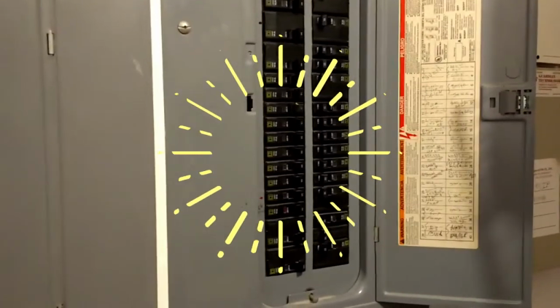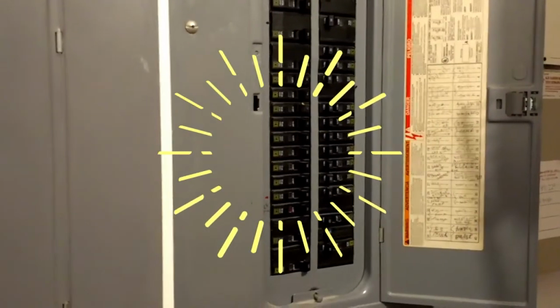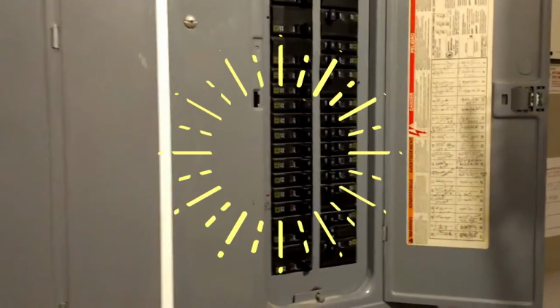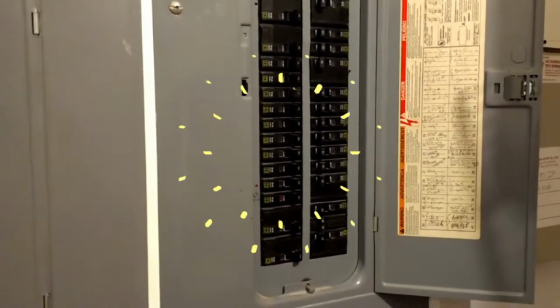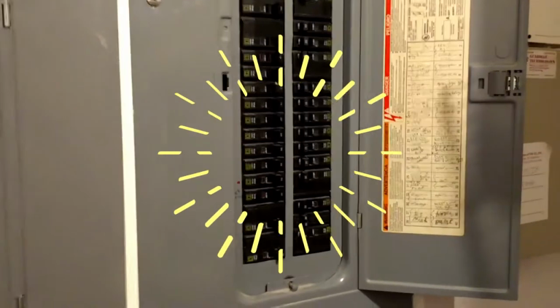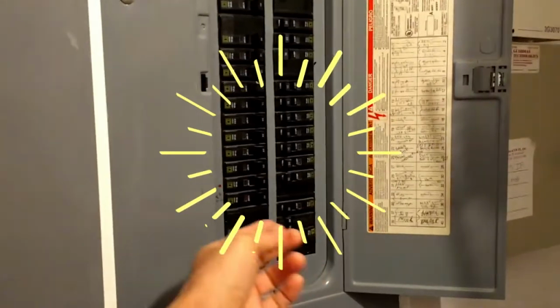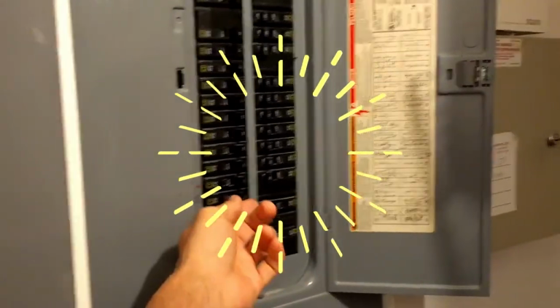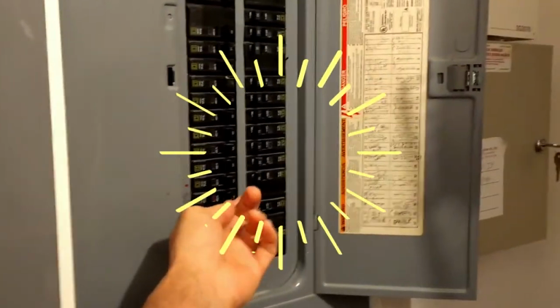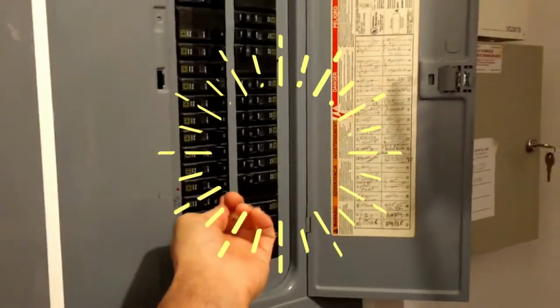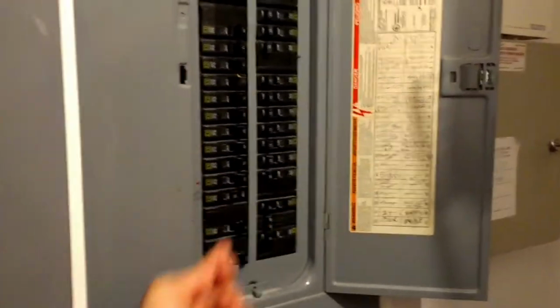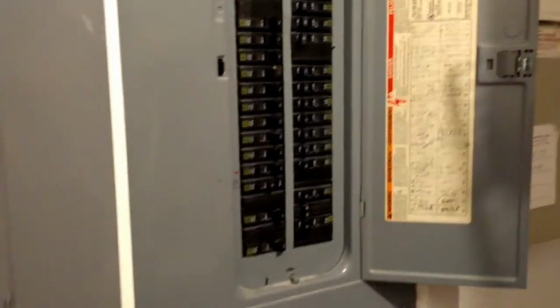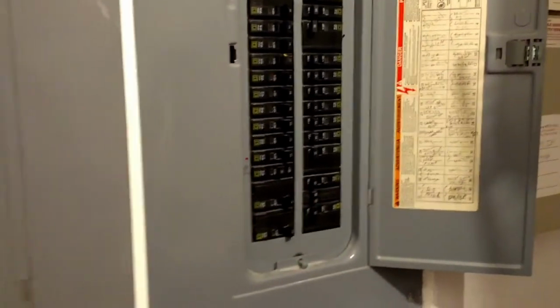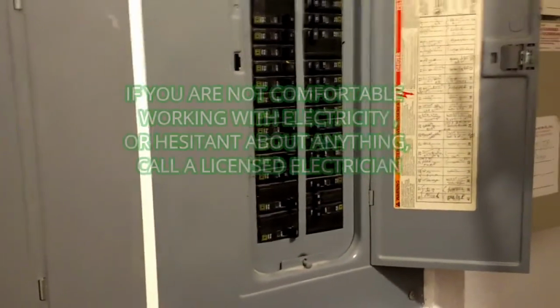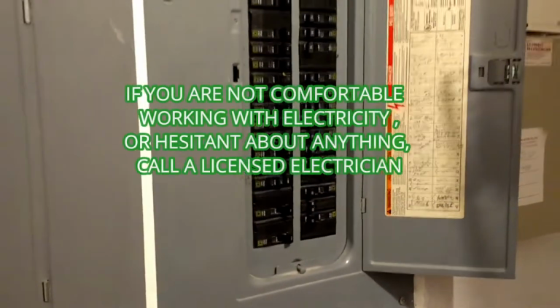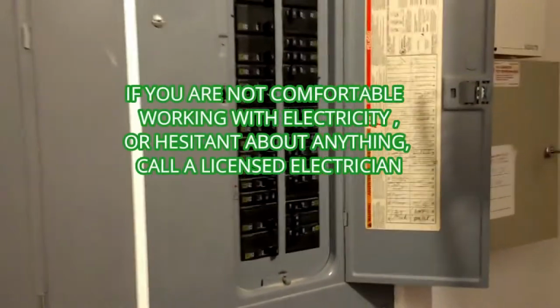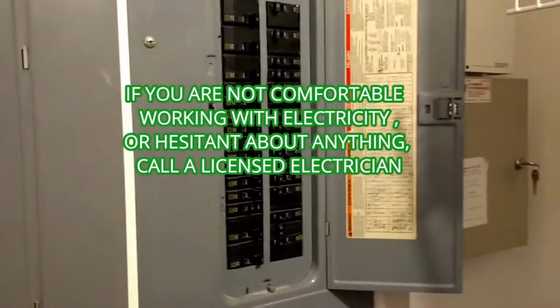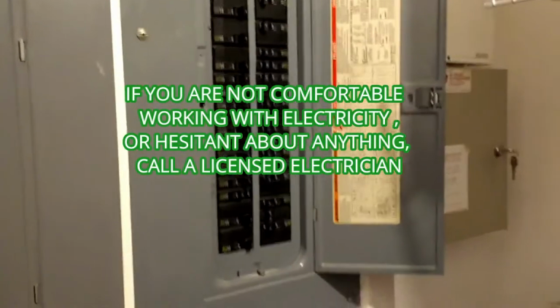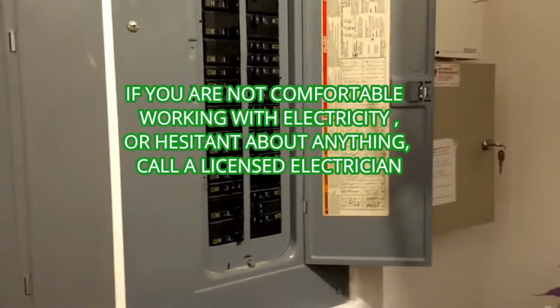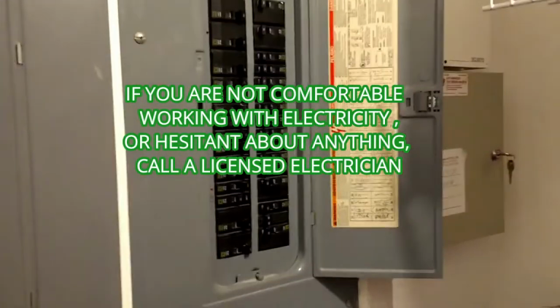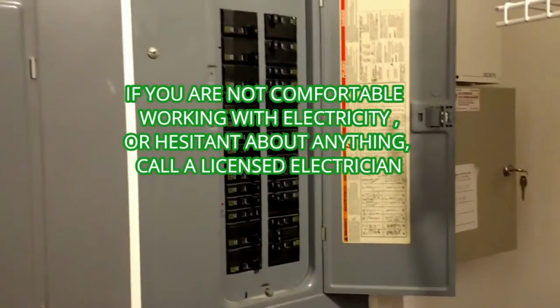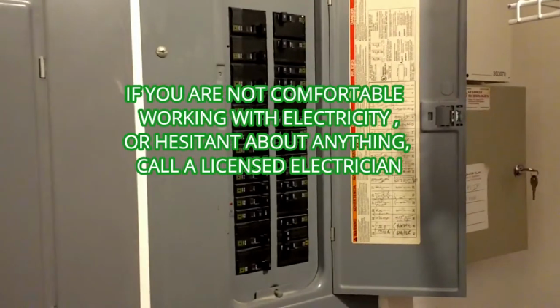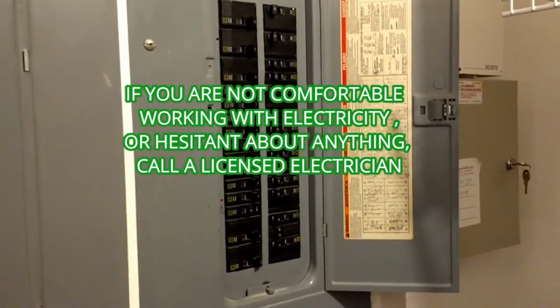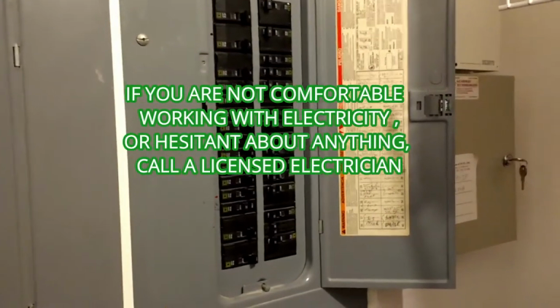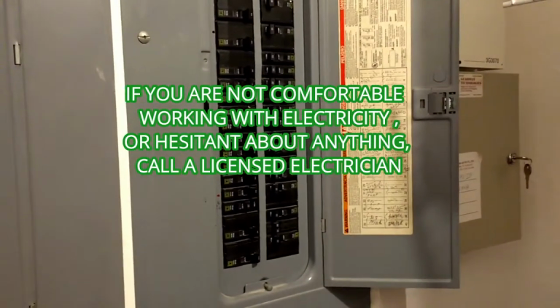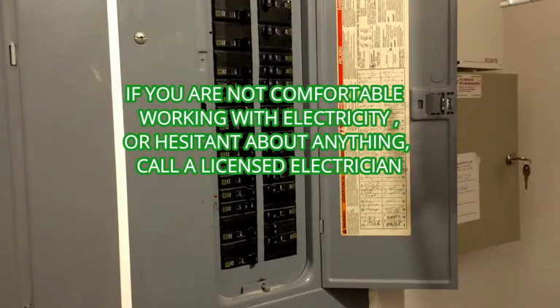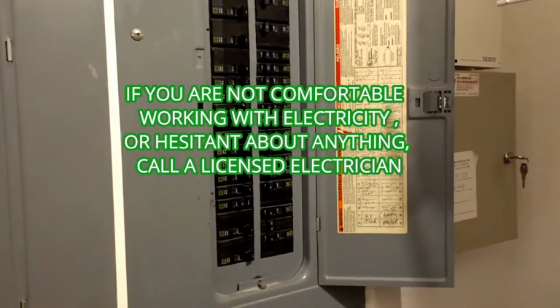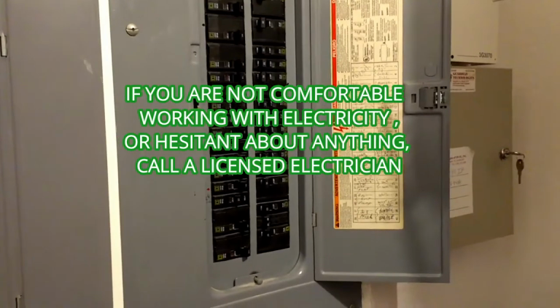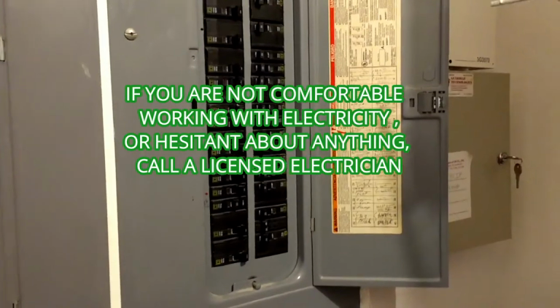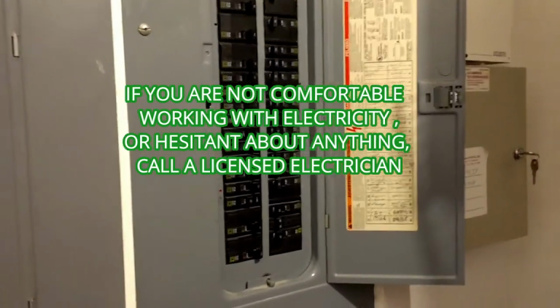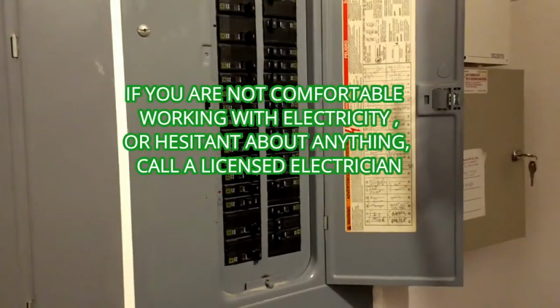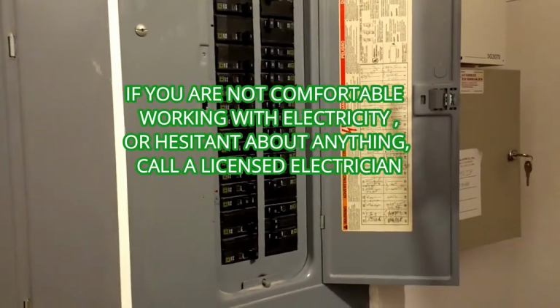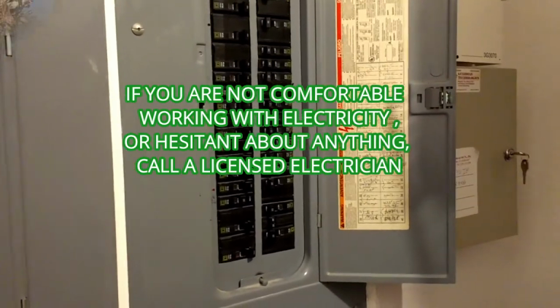The most important thing we need to do is turn off the power at the breaker box to the light that we're working on. And if you're not comfortable working with electricity or hesitant about anything, call a licensed electrician.